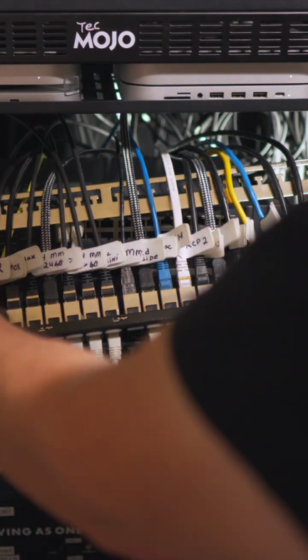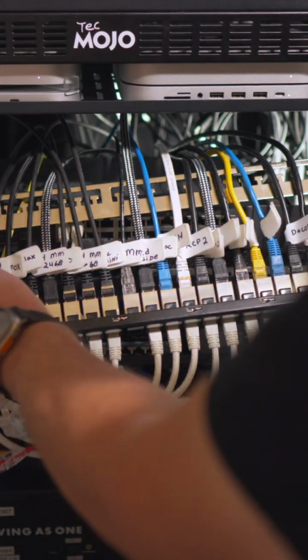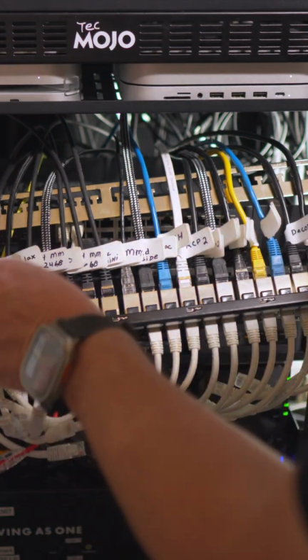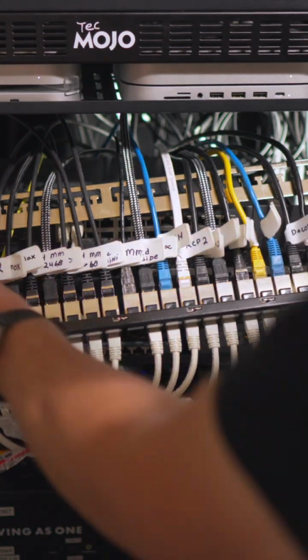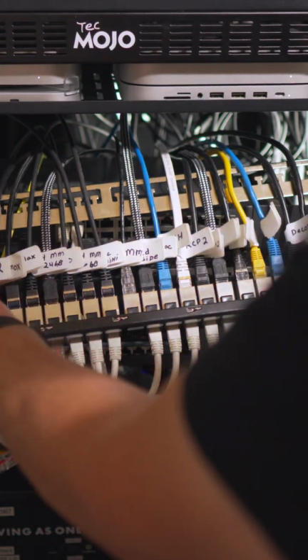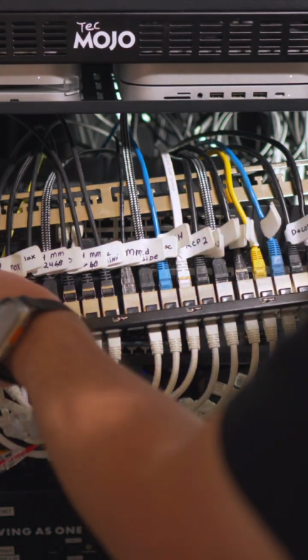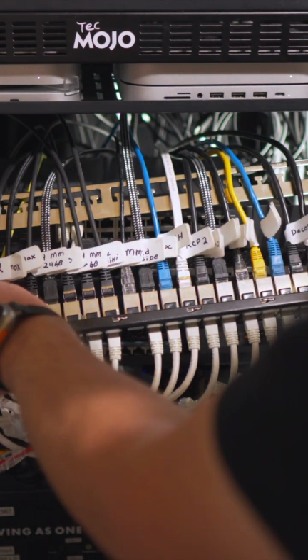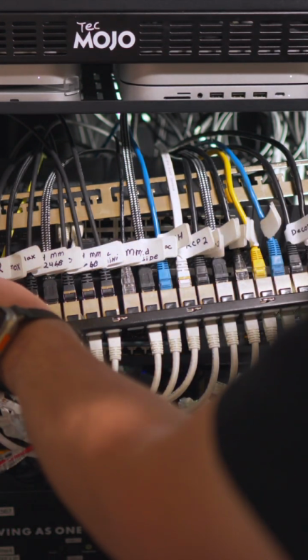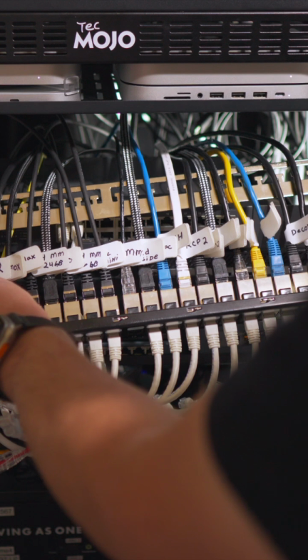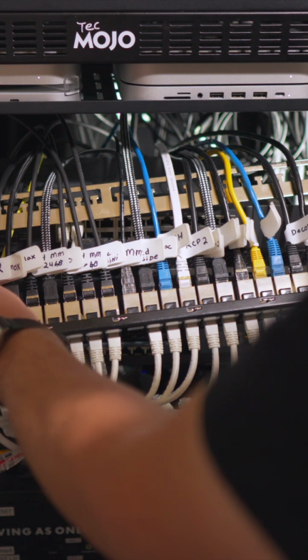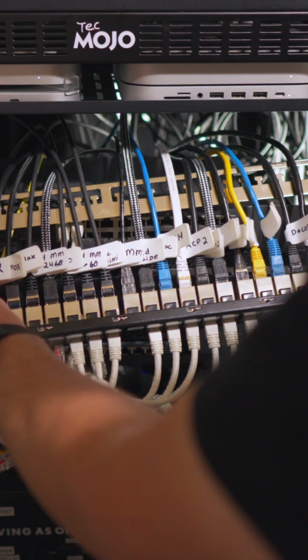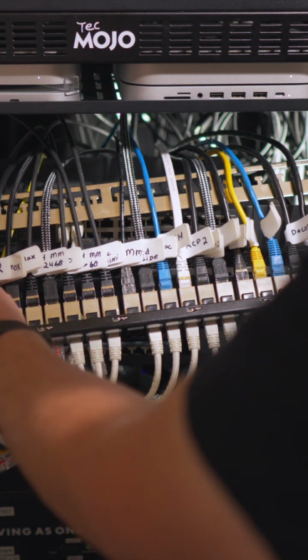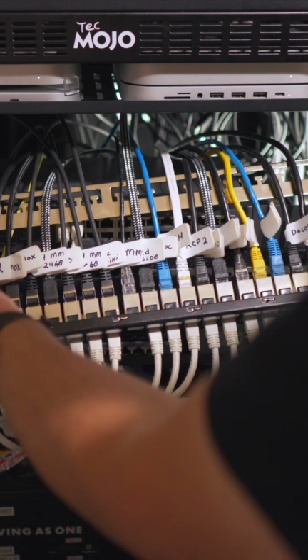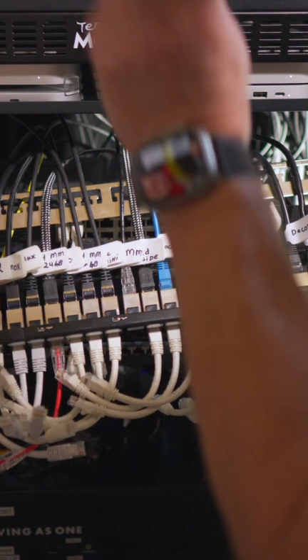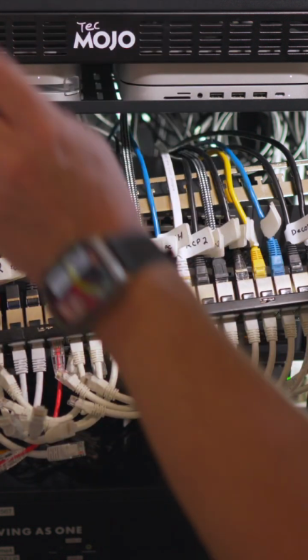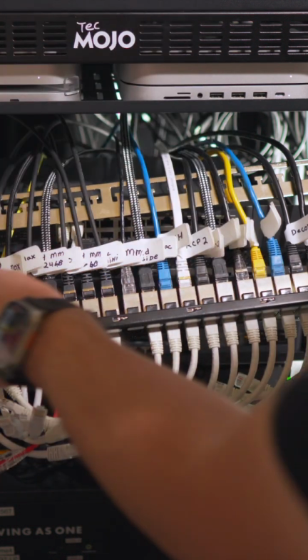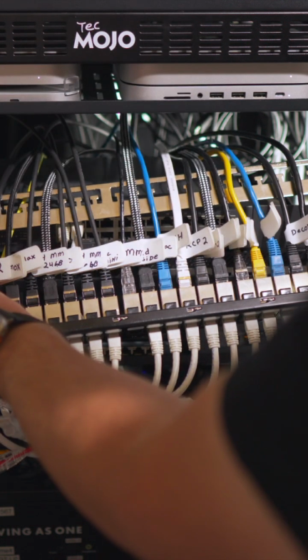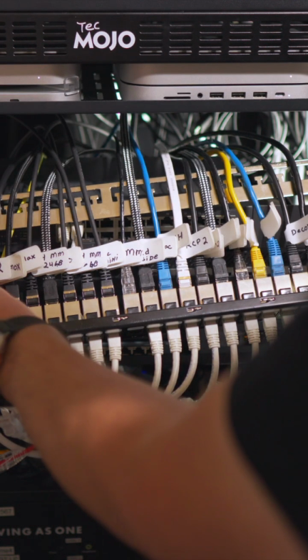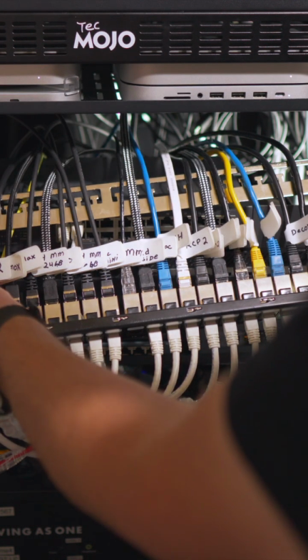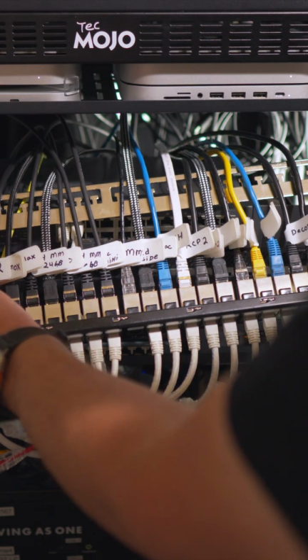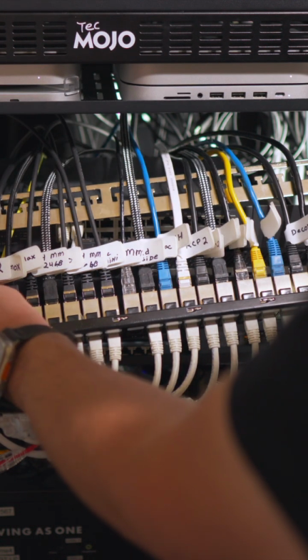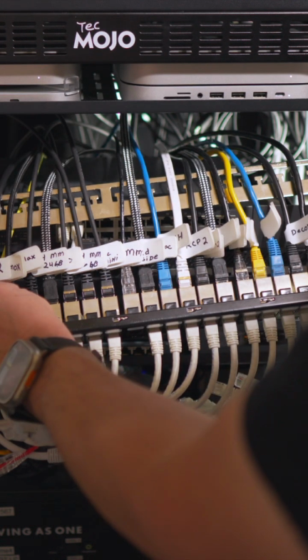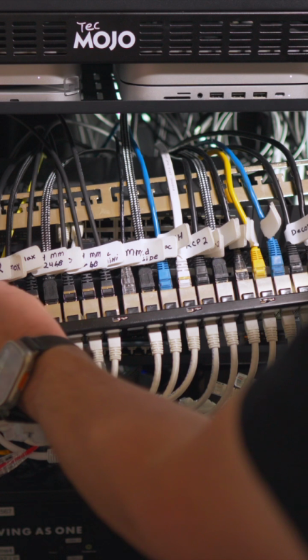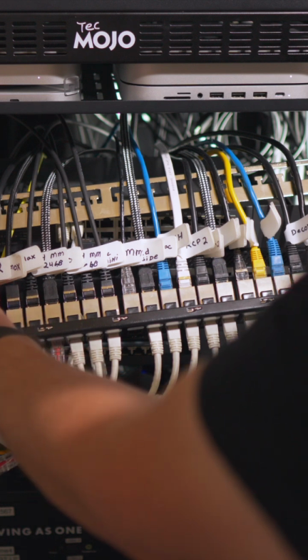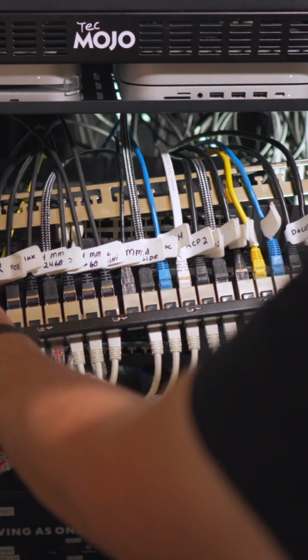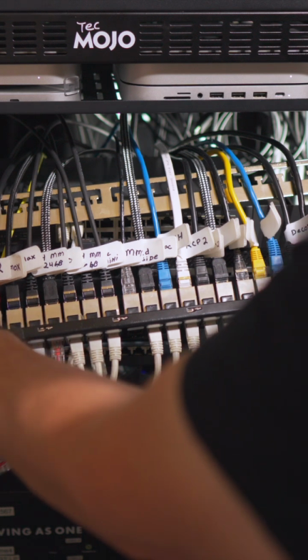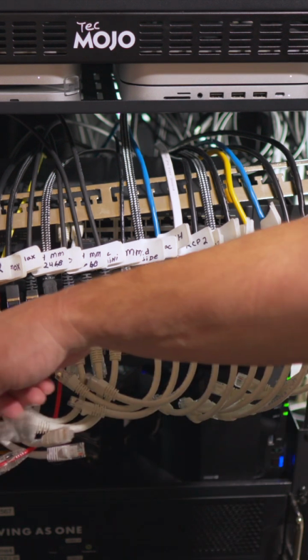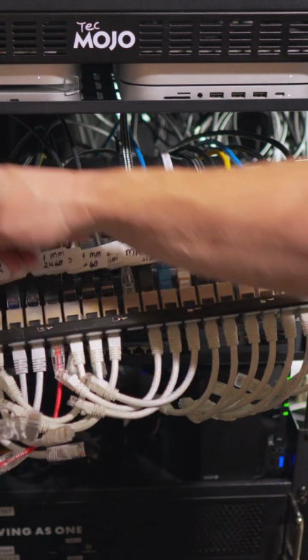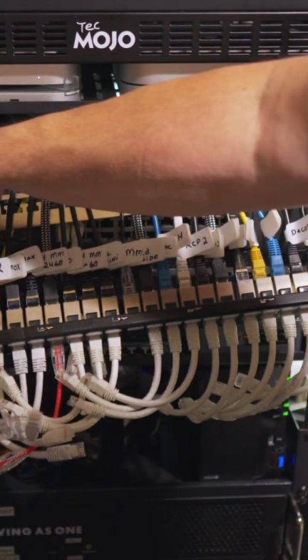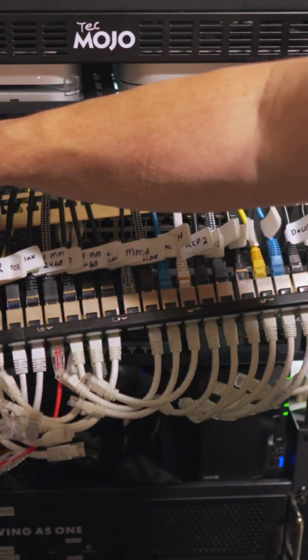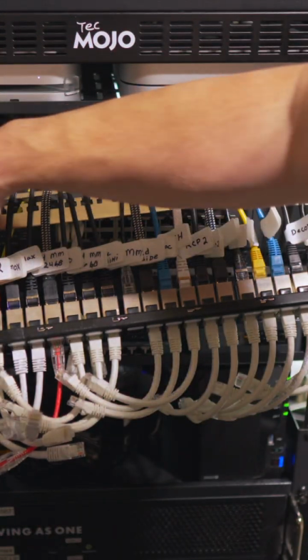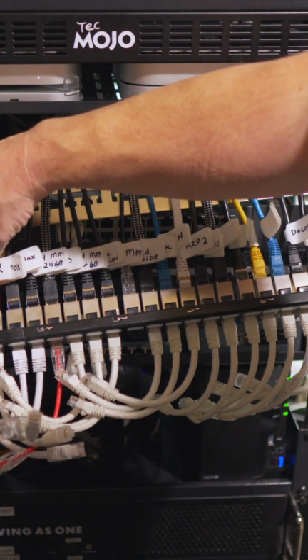I also like to put the port number on the label. In this case, the Synology has two ports, so I've got port 1 and port 2 for the Synology, which also correspond to patch panel ports 1 and 2.